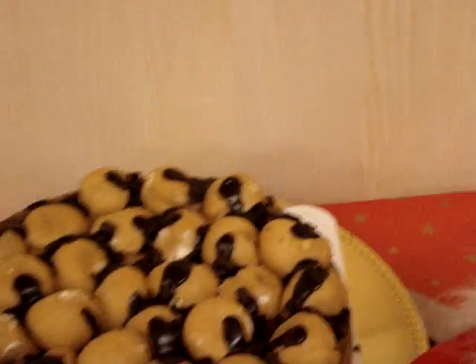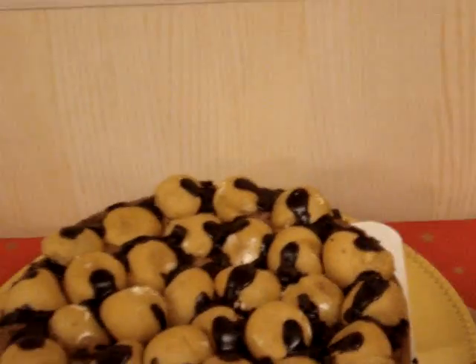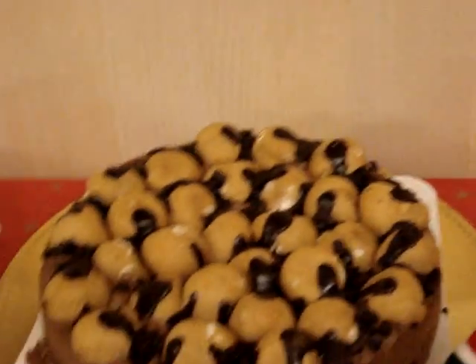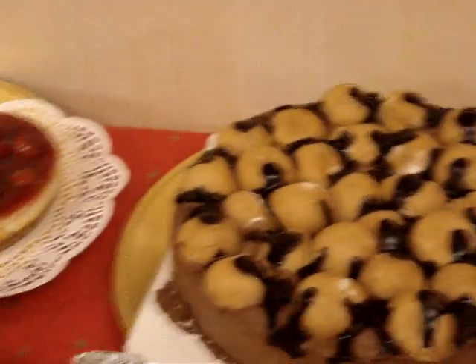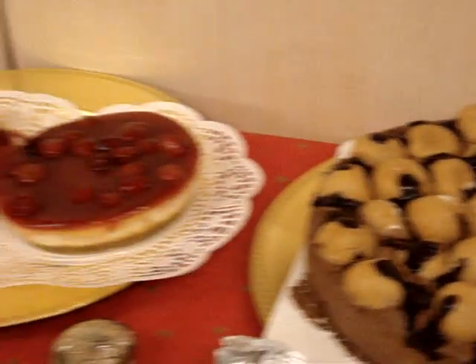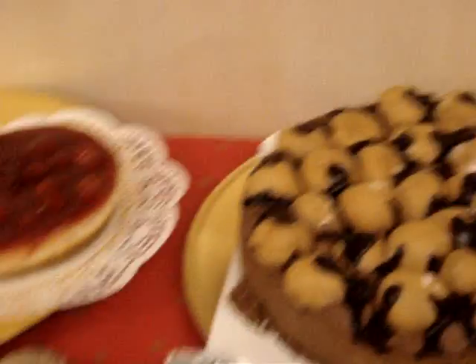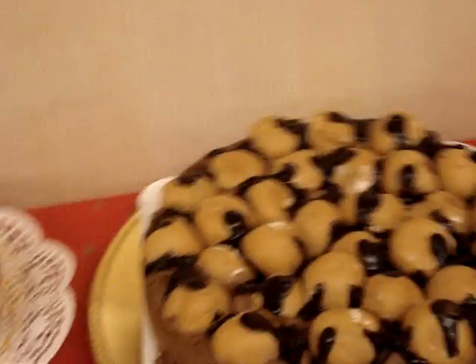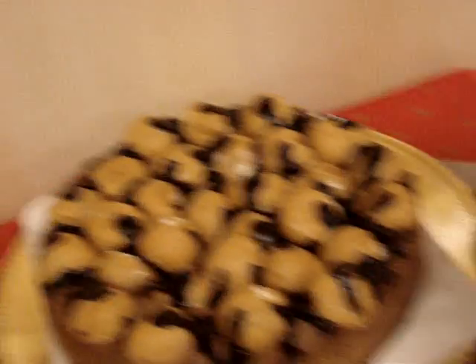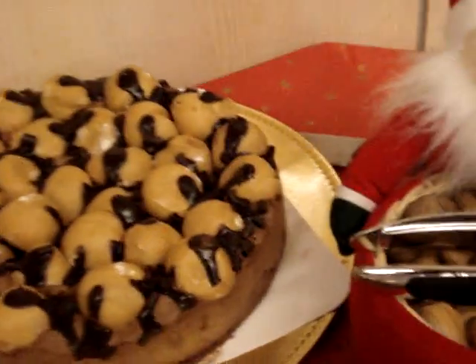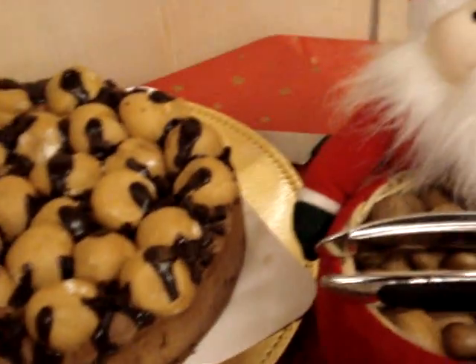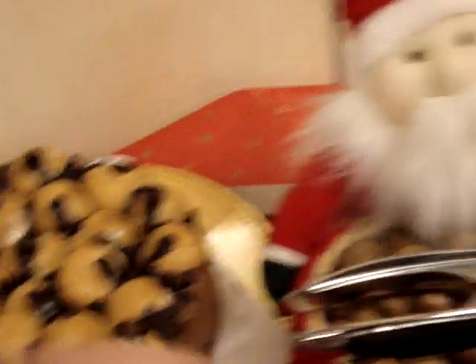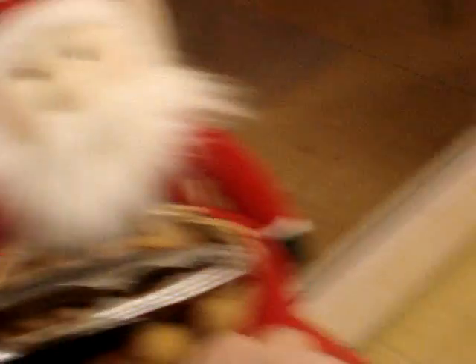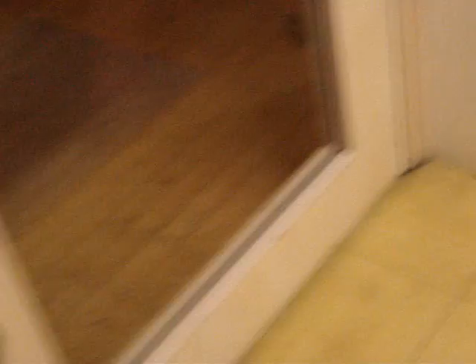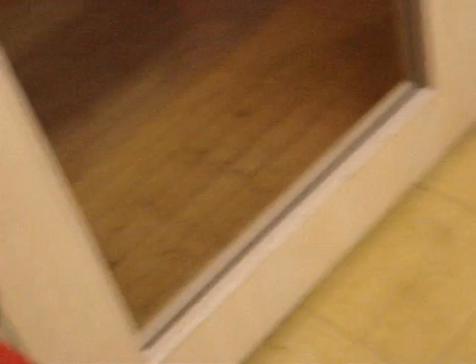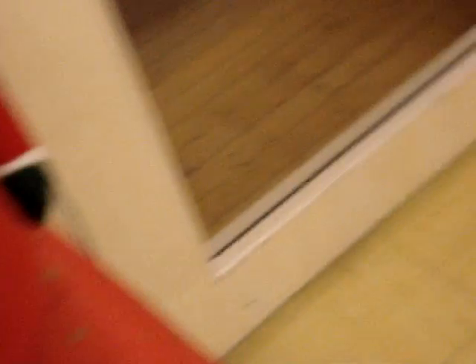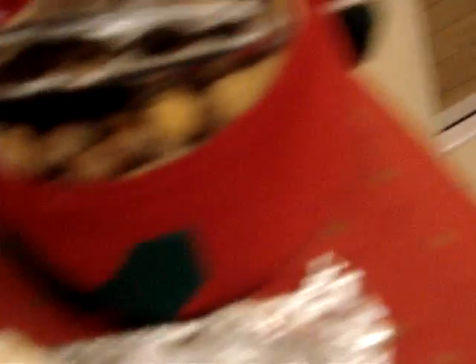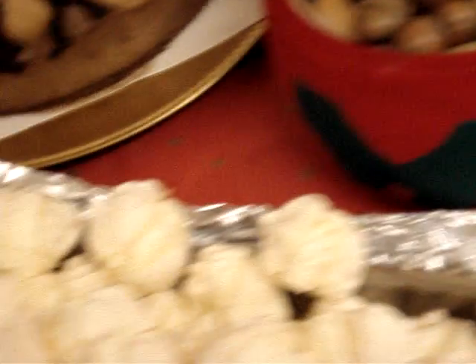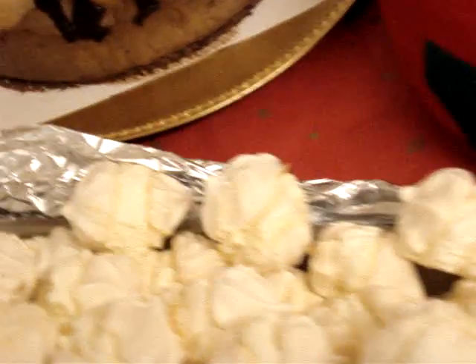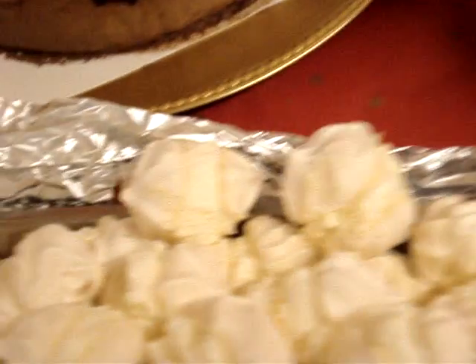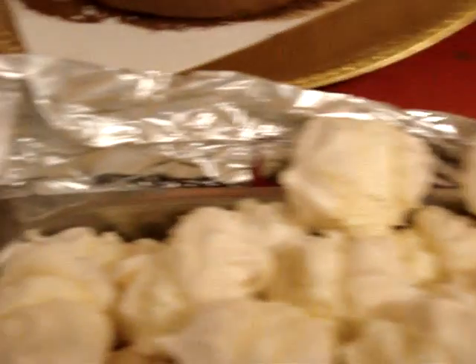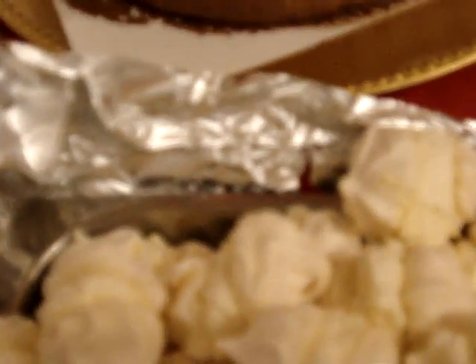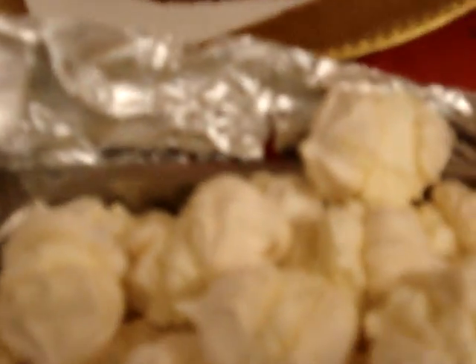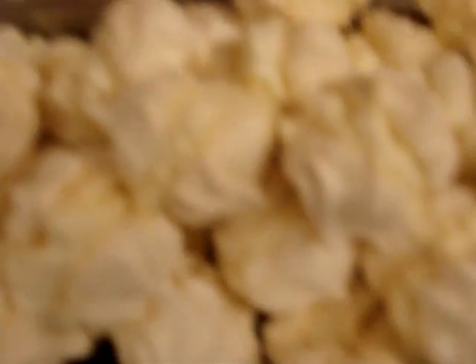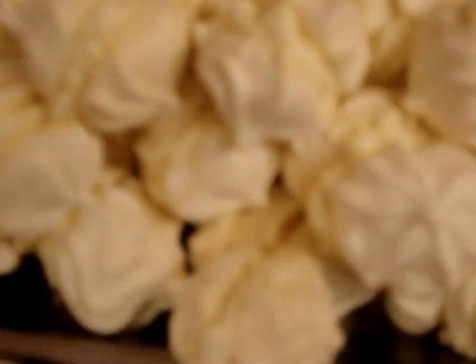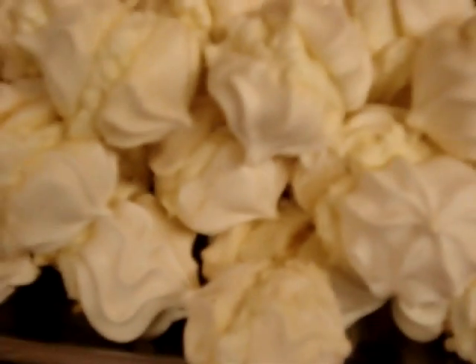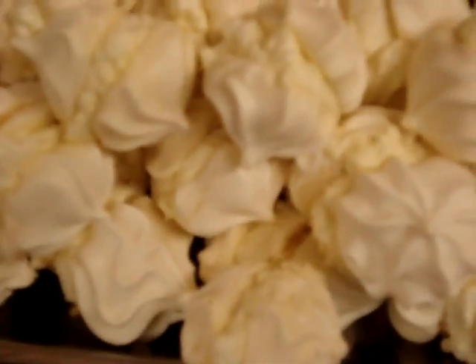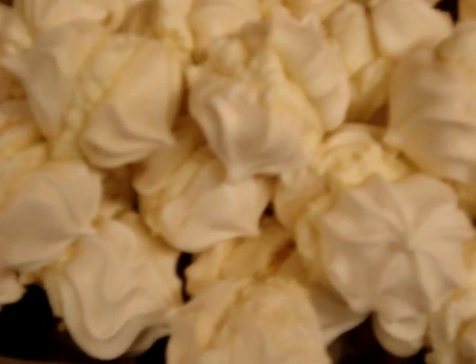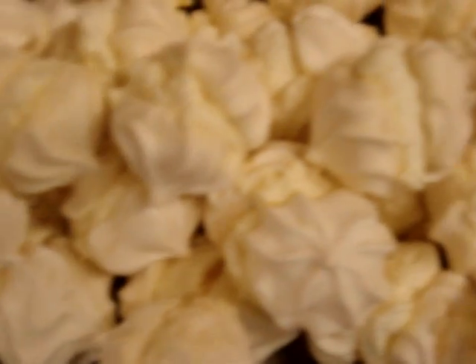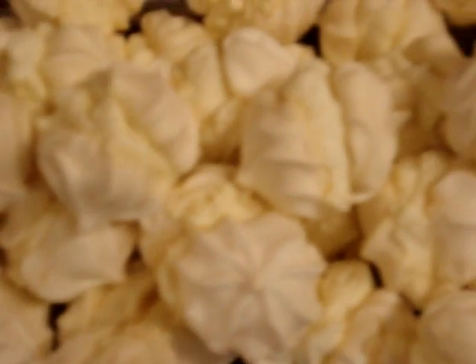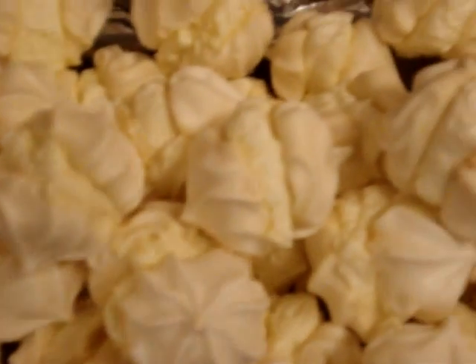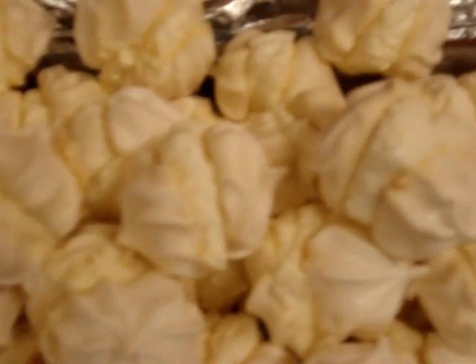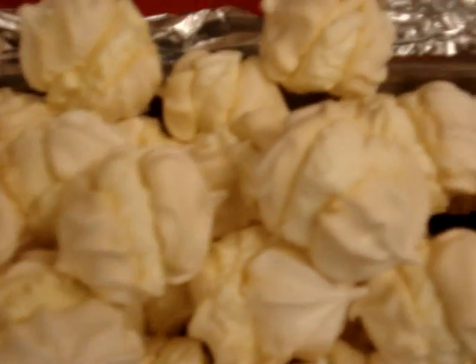And underneath here, which we don't know about, so I'm going to have a look — oh, look at that! Meringues with cream. Absolutely fantastic.